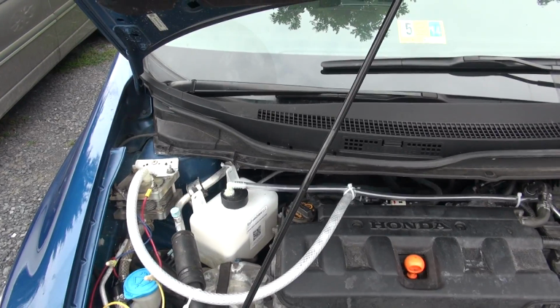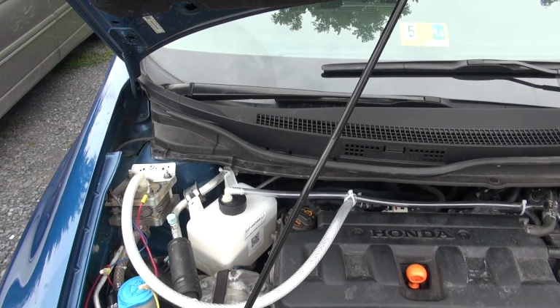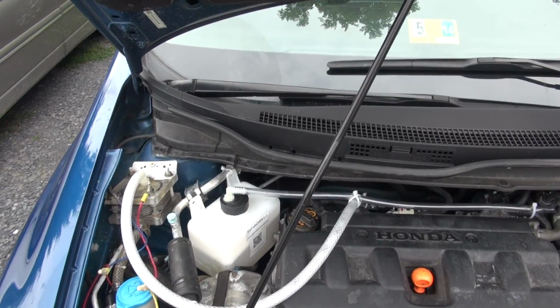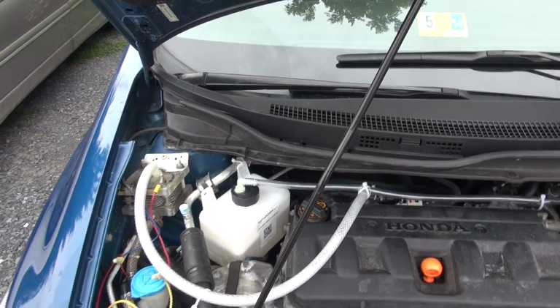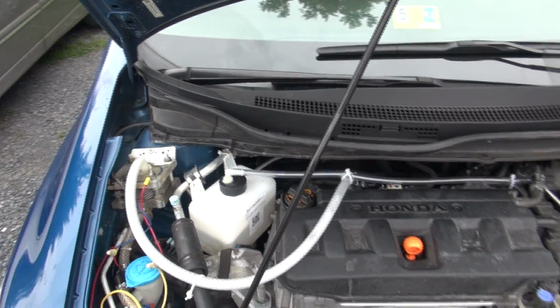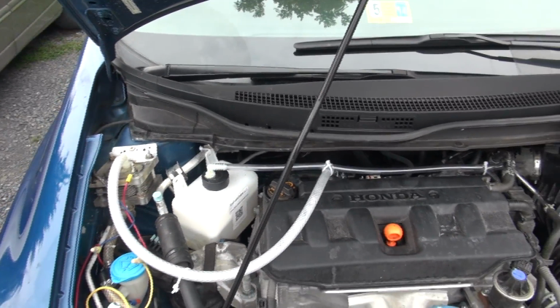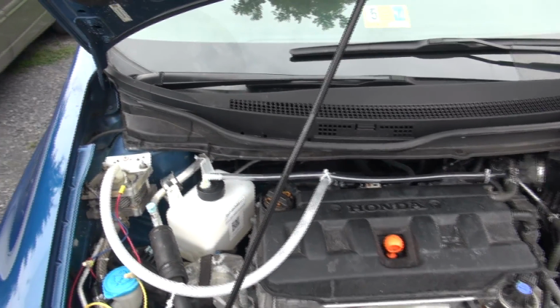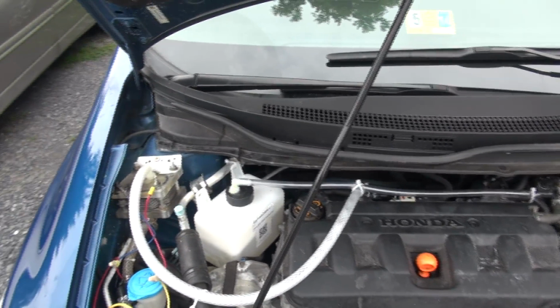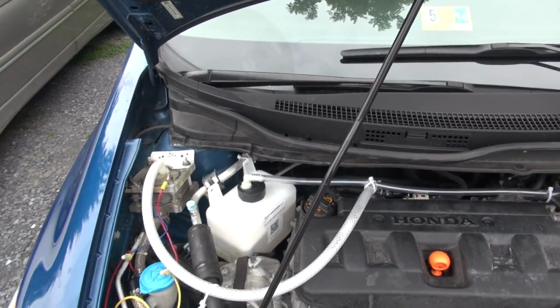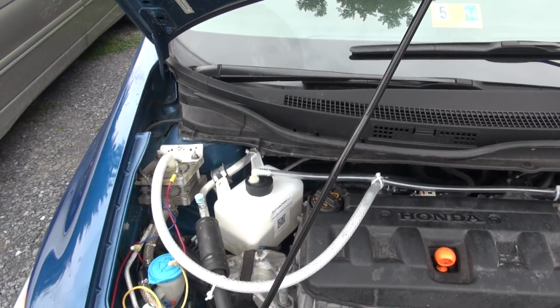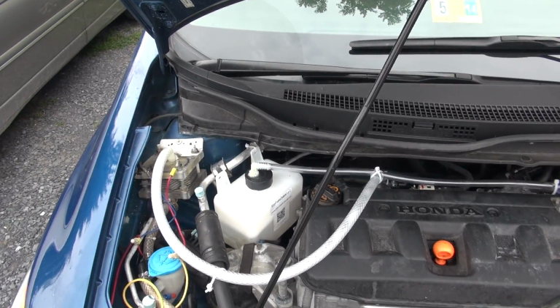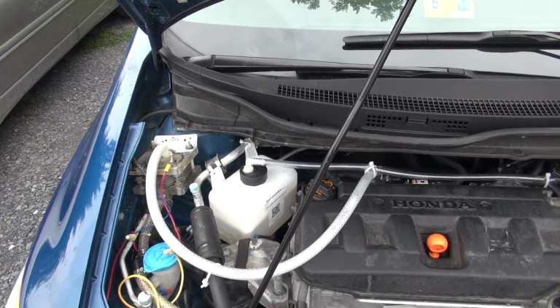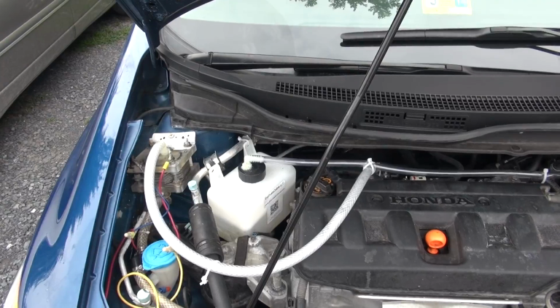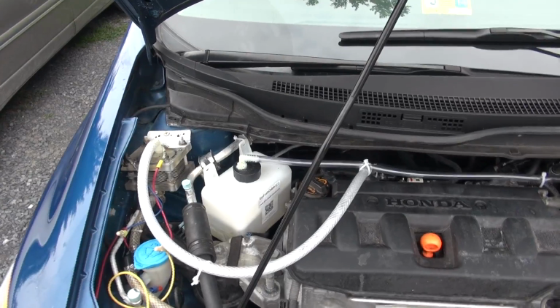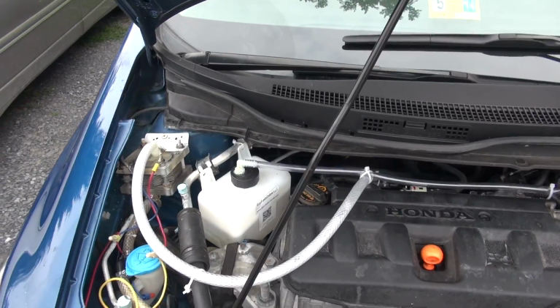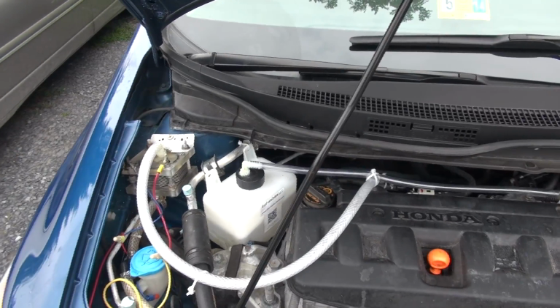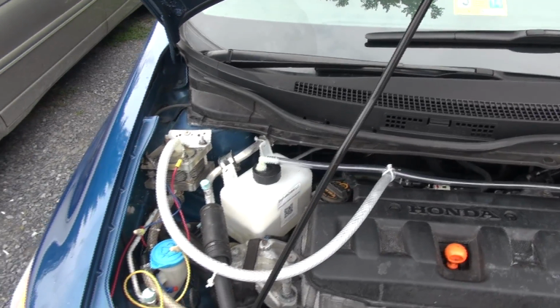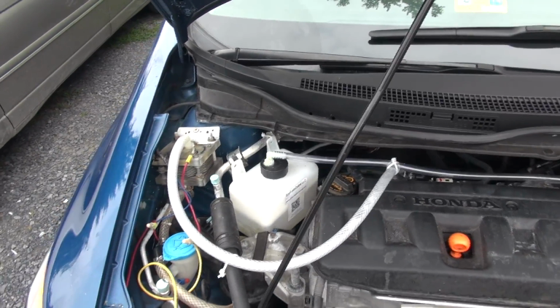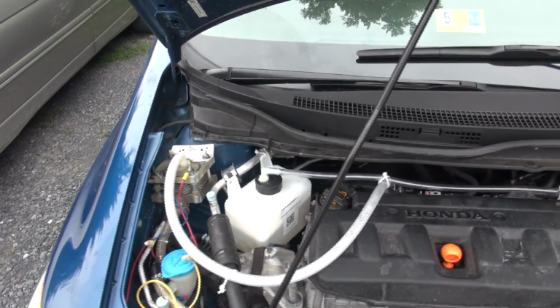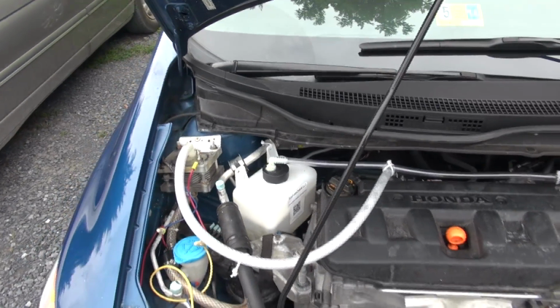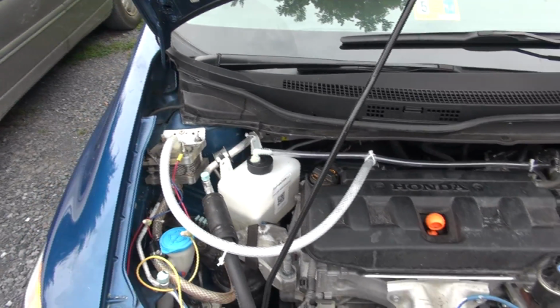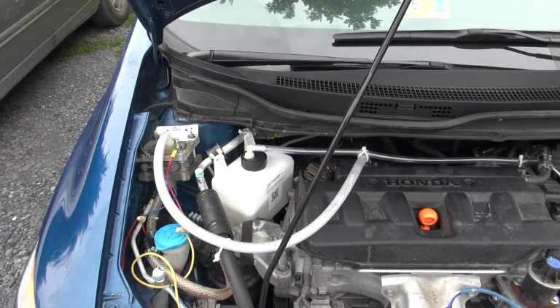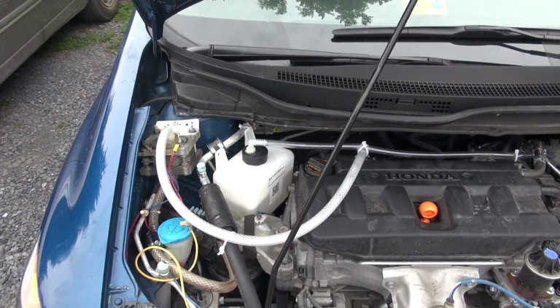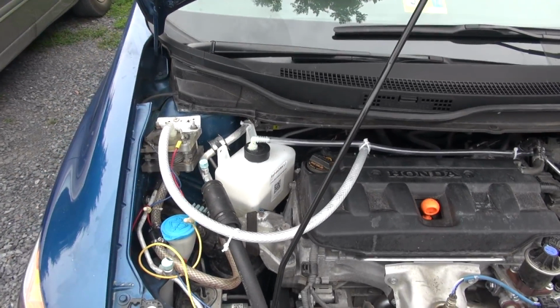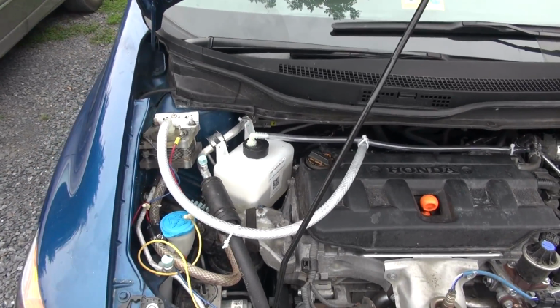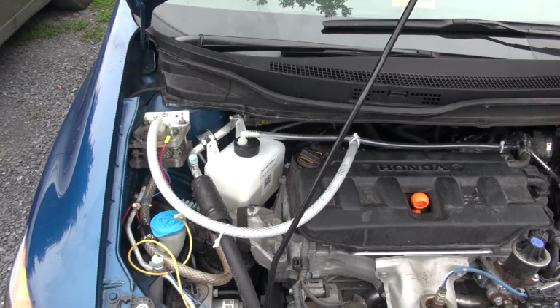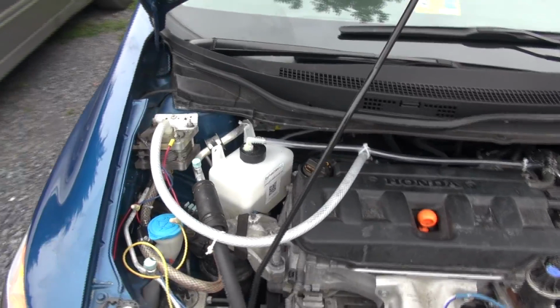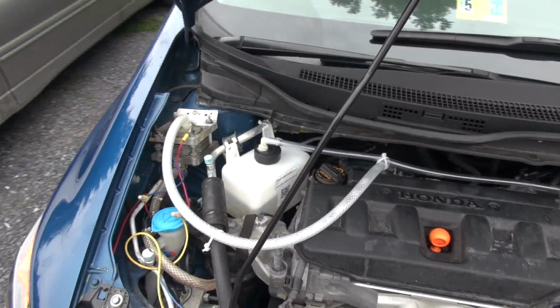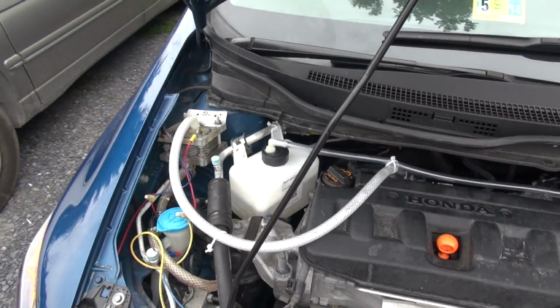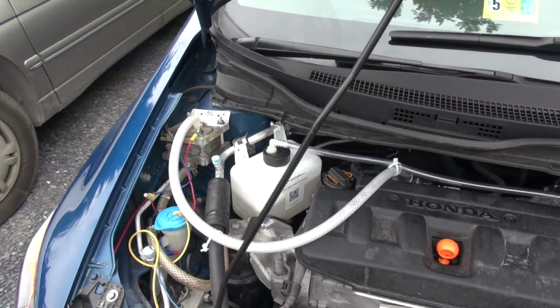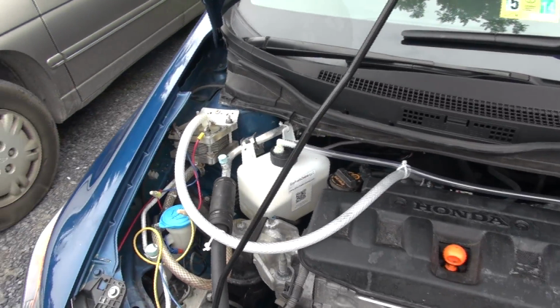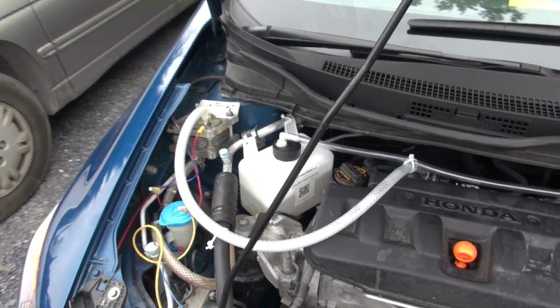Hello guys, this is Dustin McGee with EcoFeels Online, and today I want to talk to you guys about this newest system that we have out — the water pump cell.